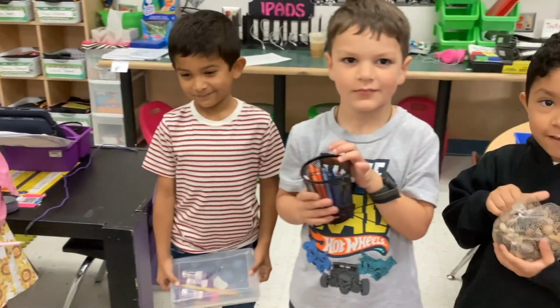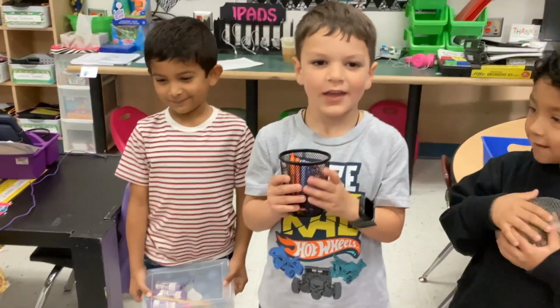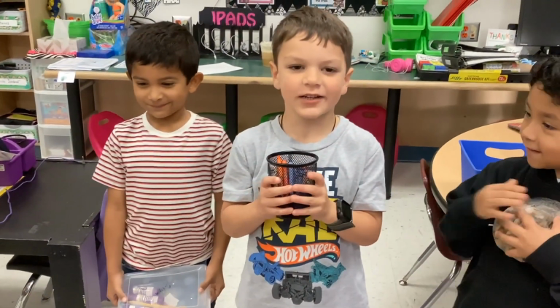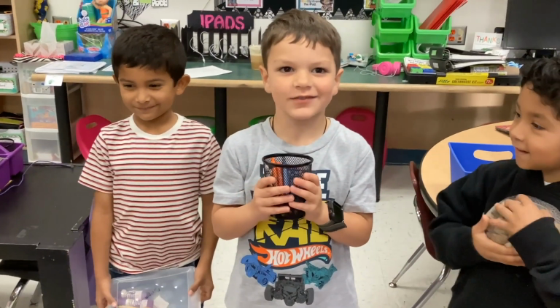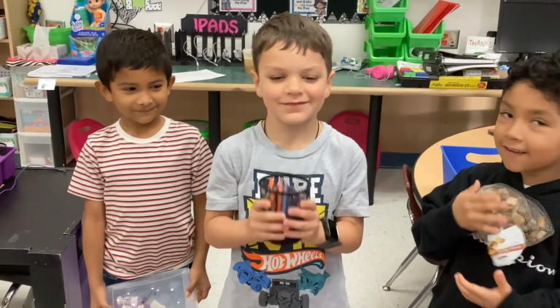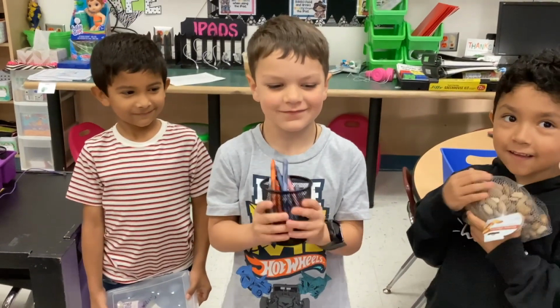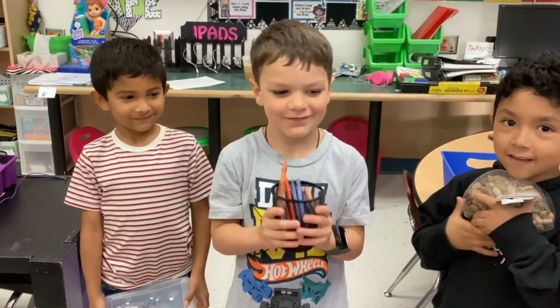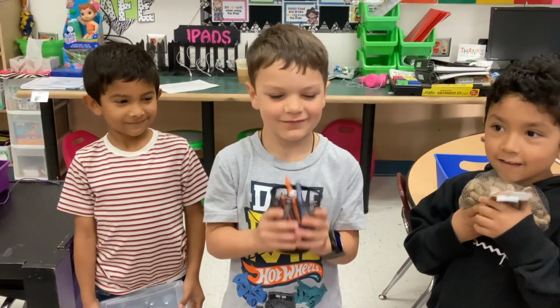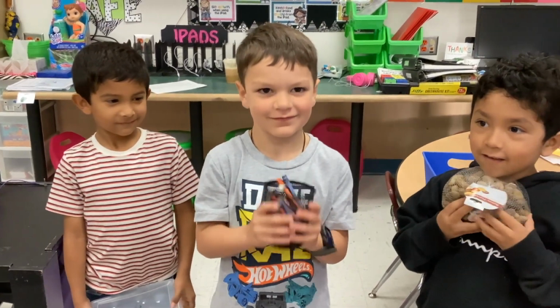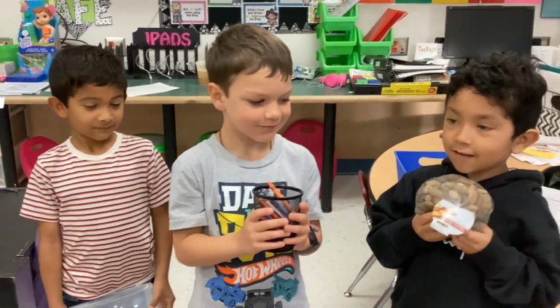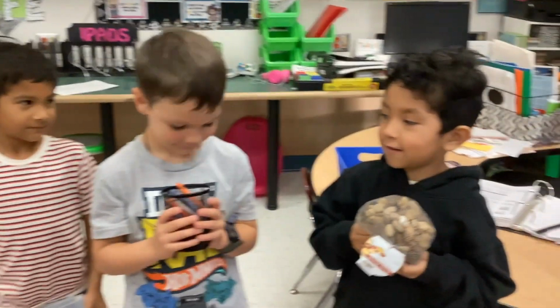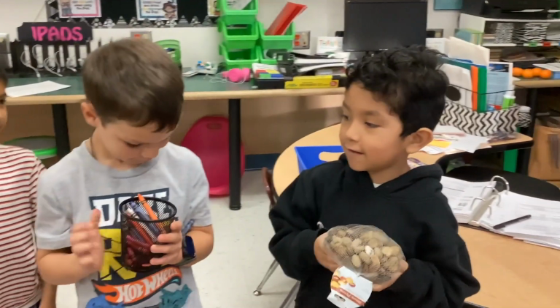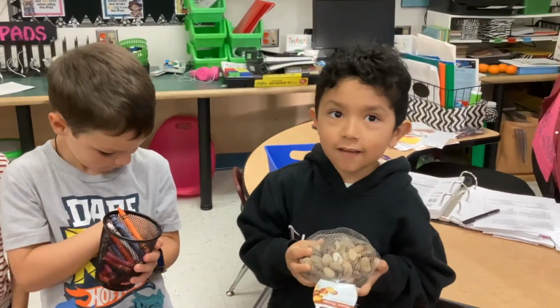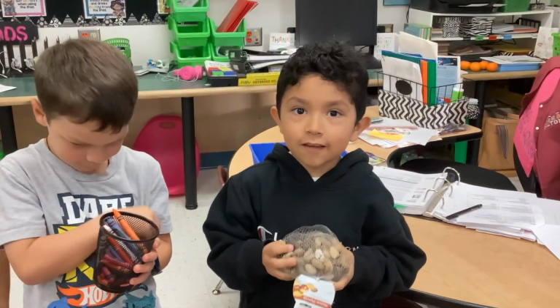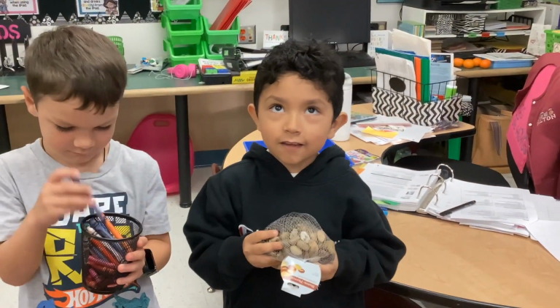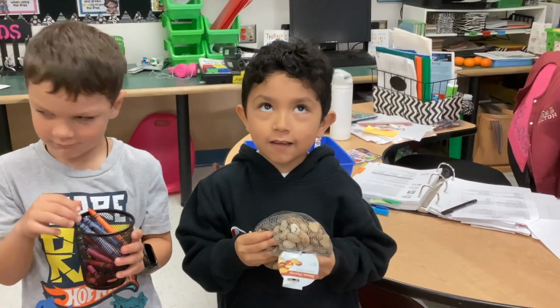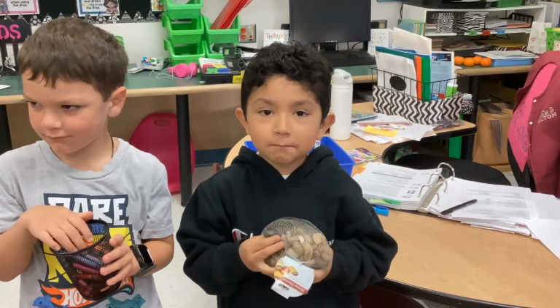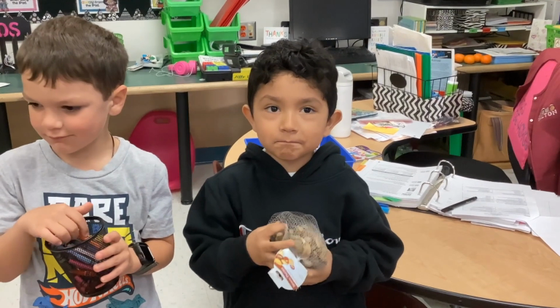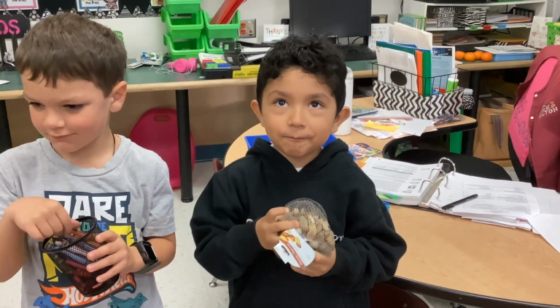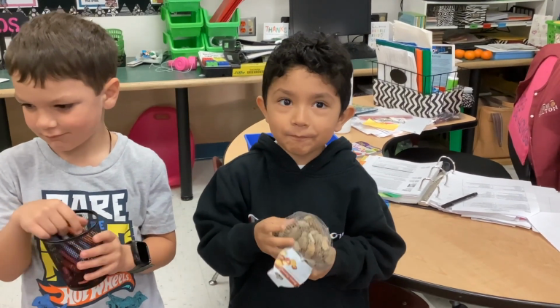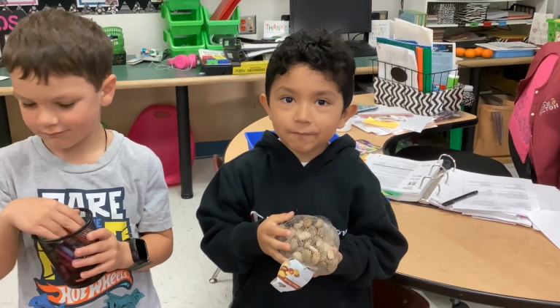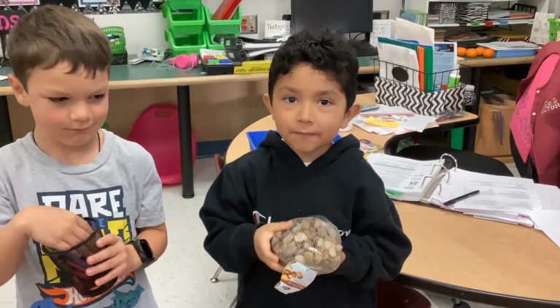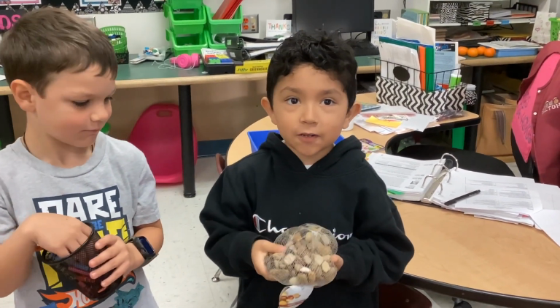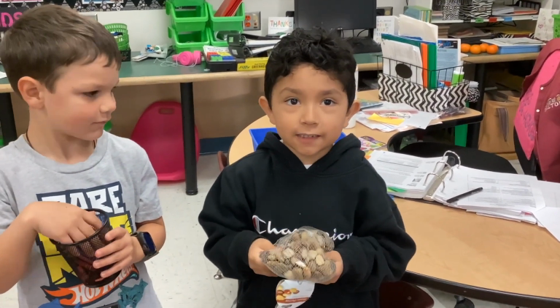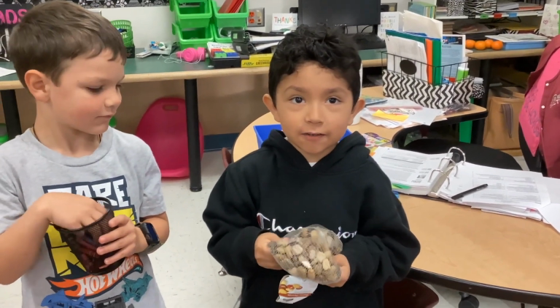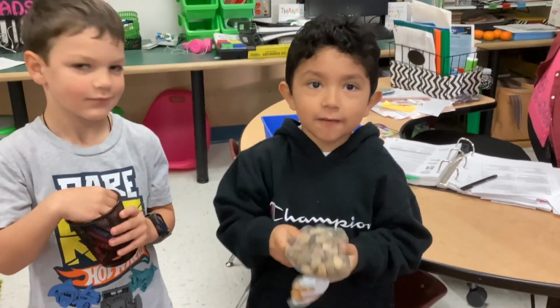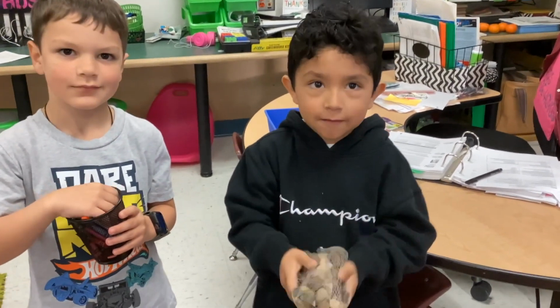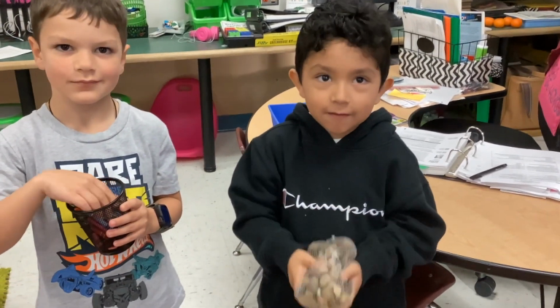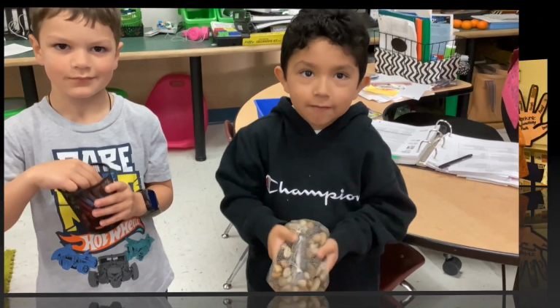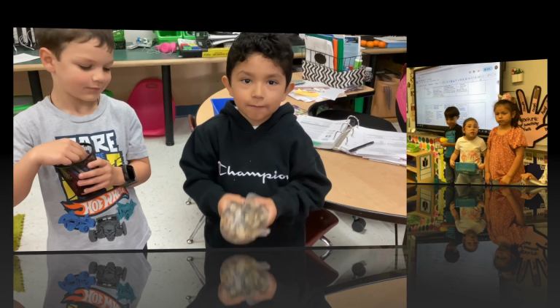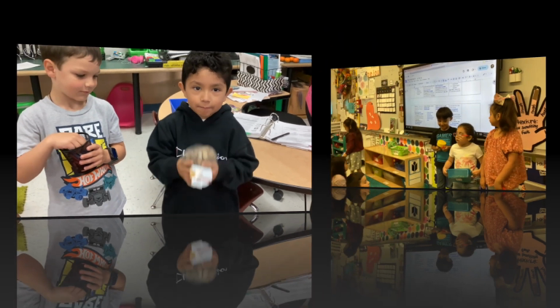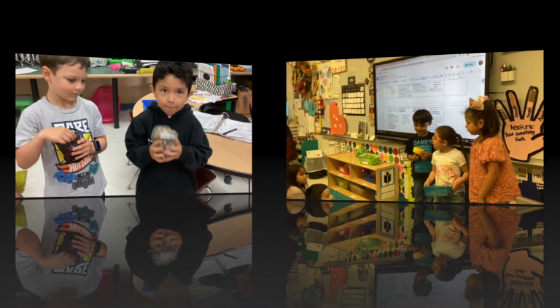Jeffrey? Egg shaker. Egg shaker. Beautiful. And what did you make, Fran? Like egg shakers? Oh, that does sound like egg shakers.